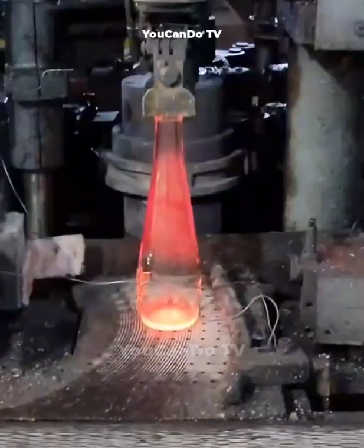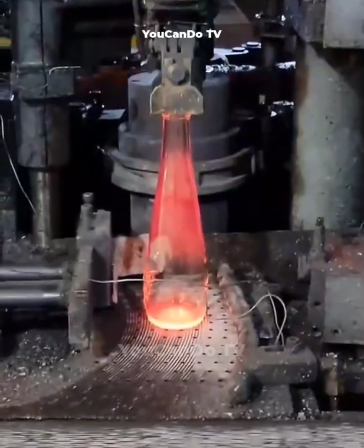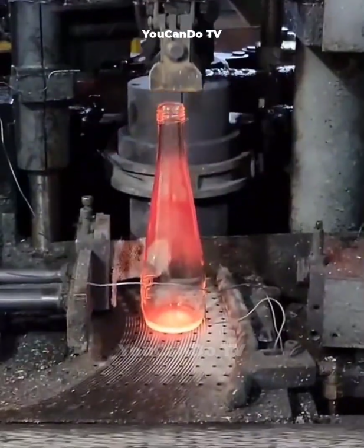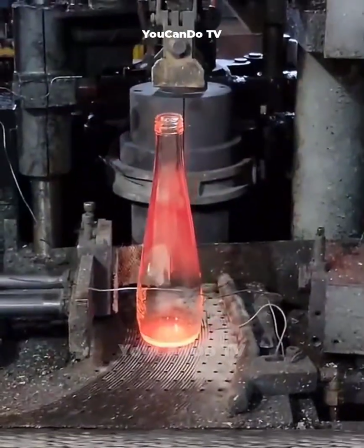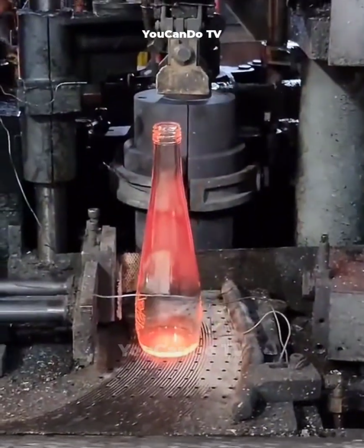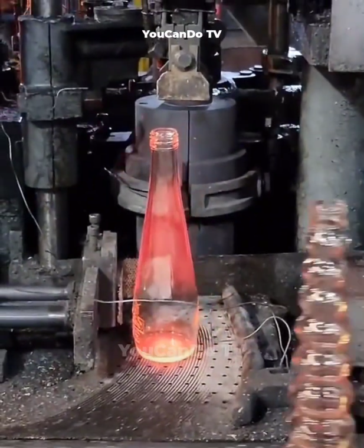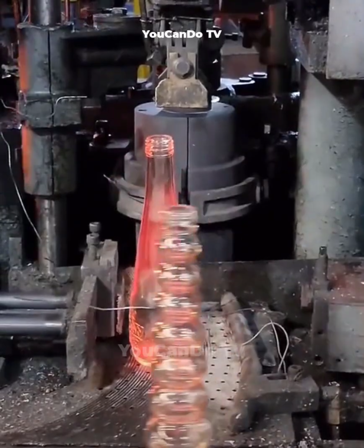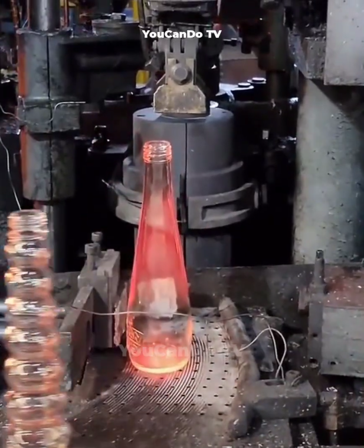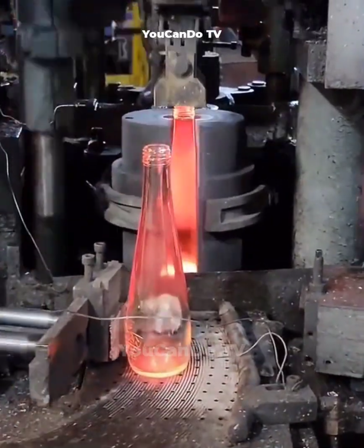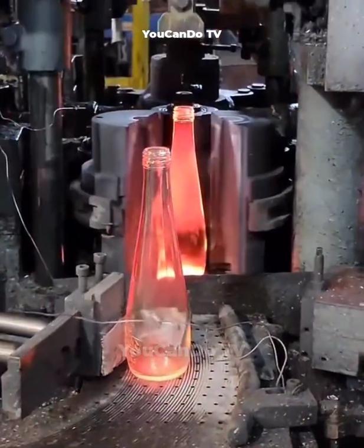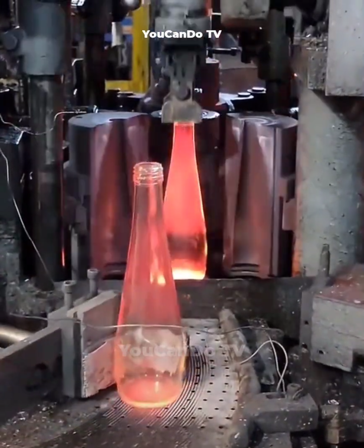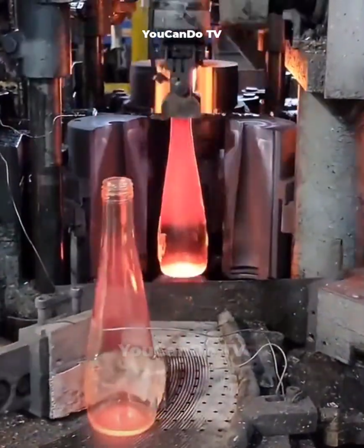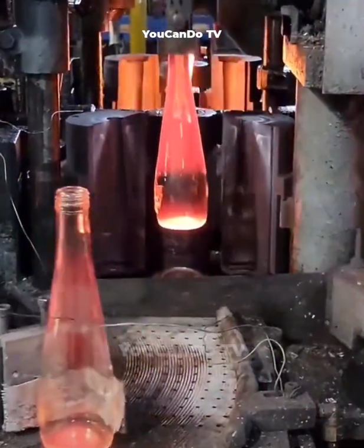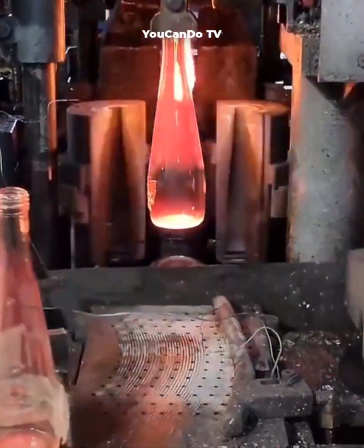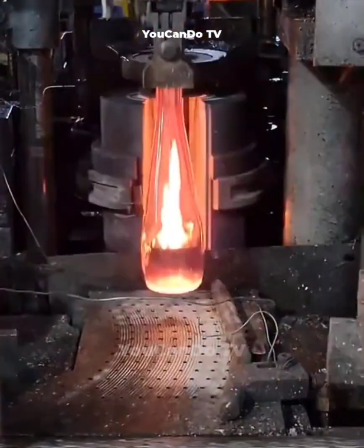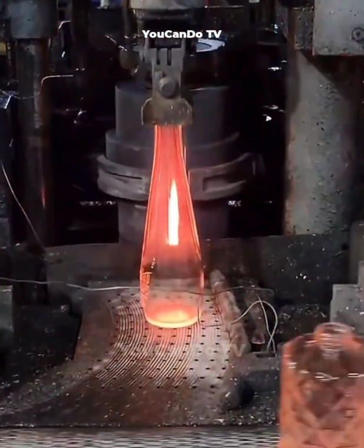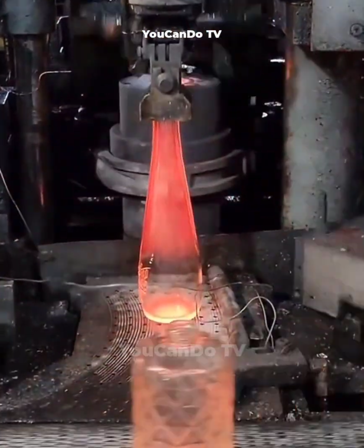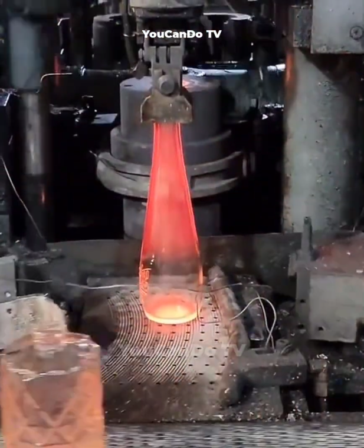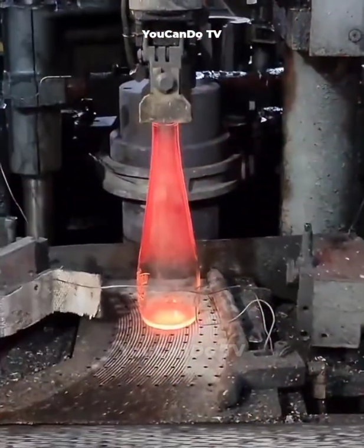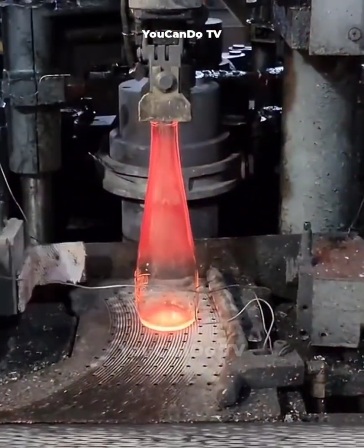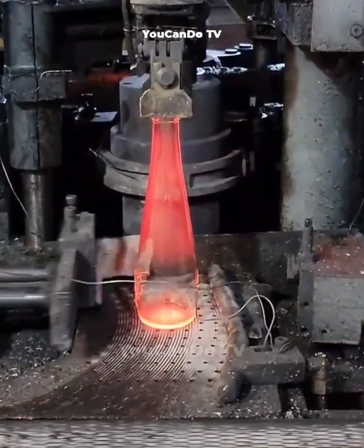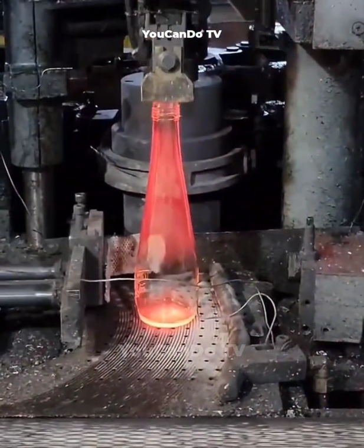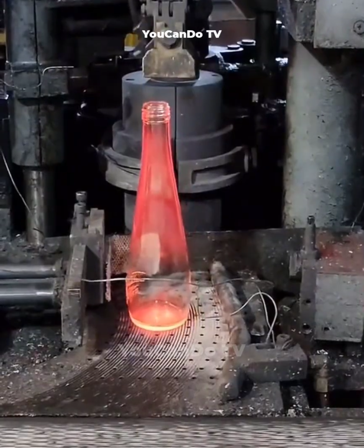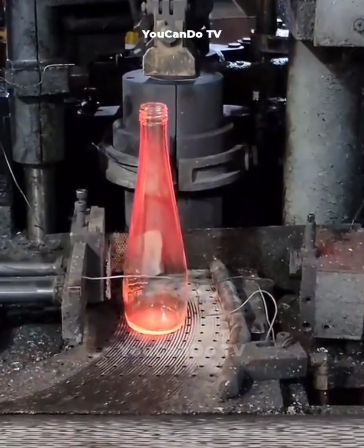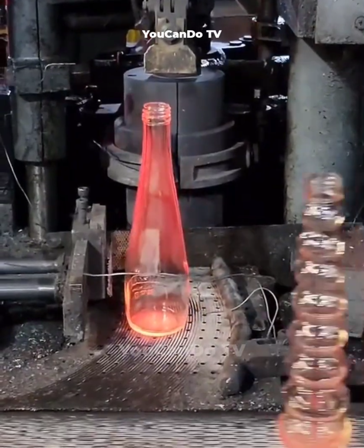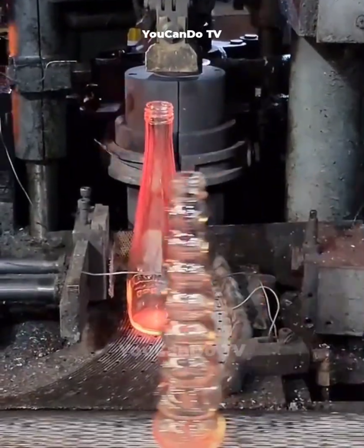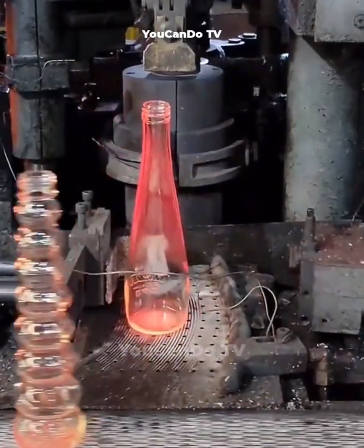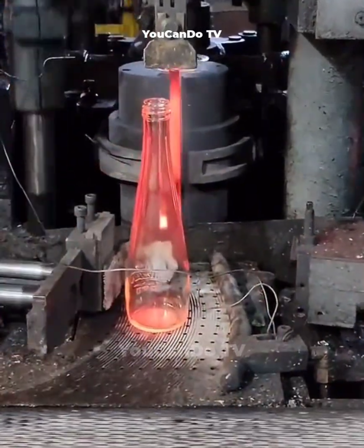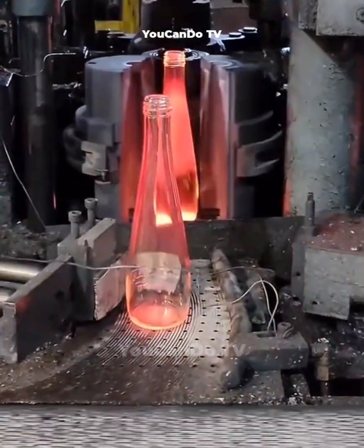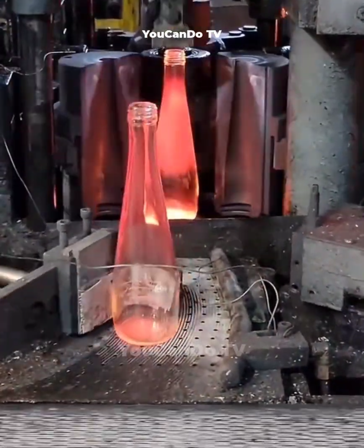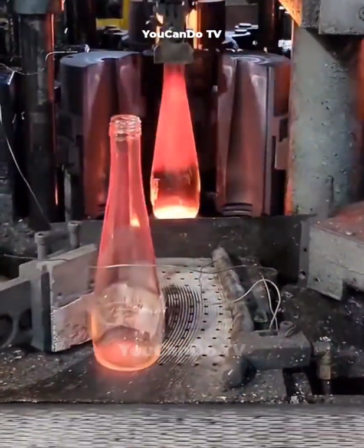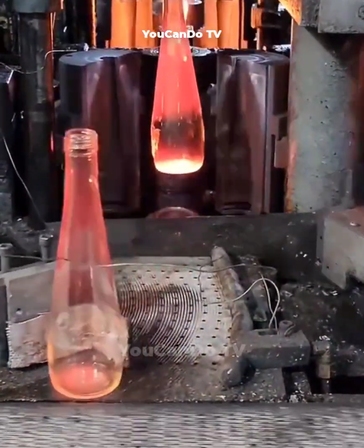This is an automatic glass beverage bottle production line. Beverage bottles, after being extruded from the press, will be pushed out in the line to move to the next step.